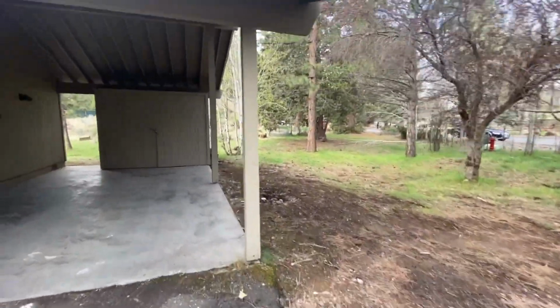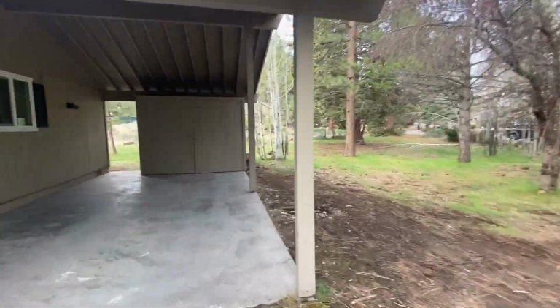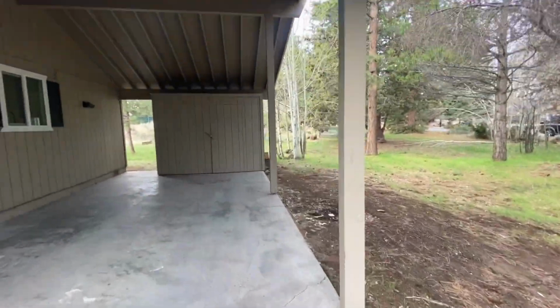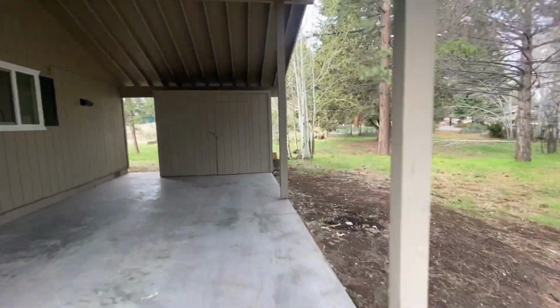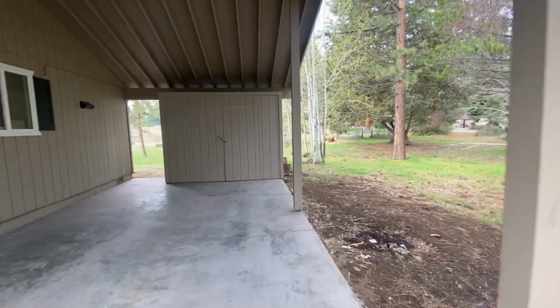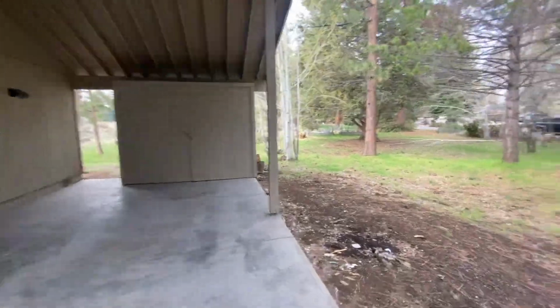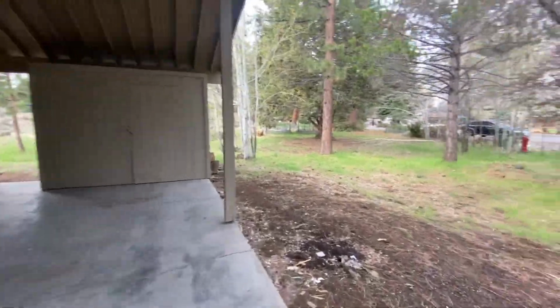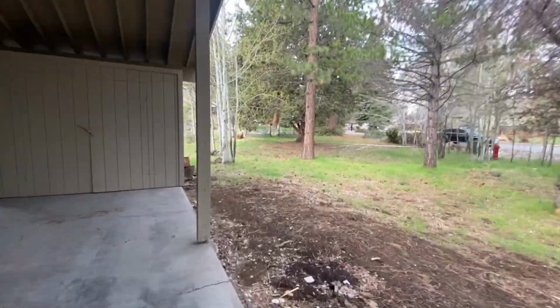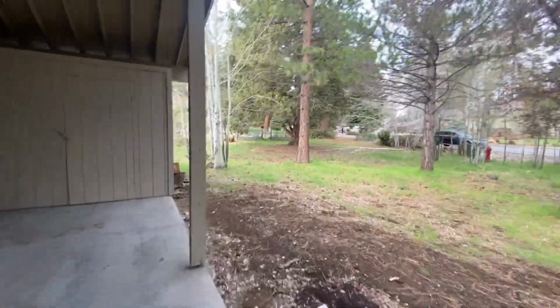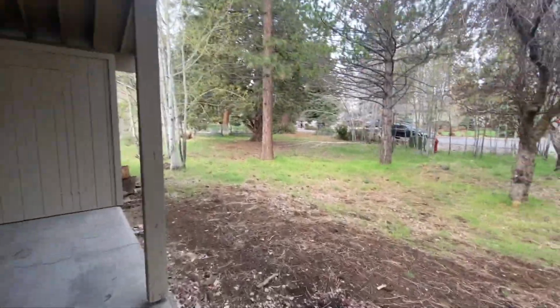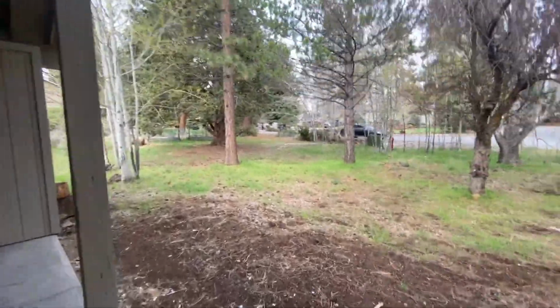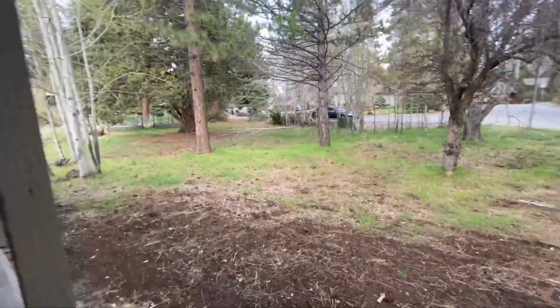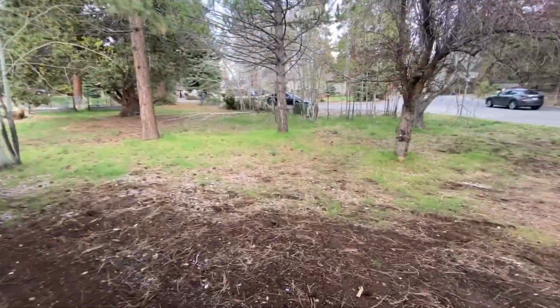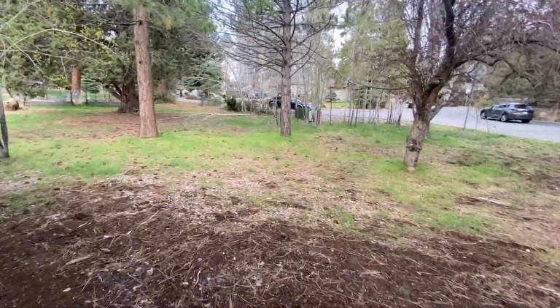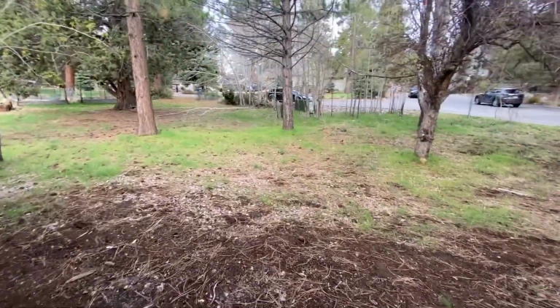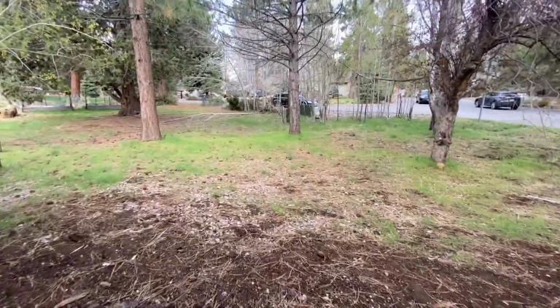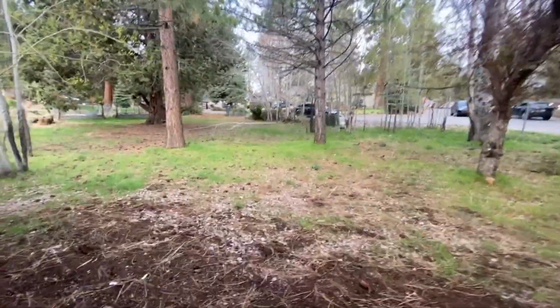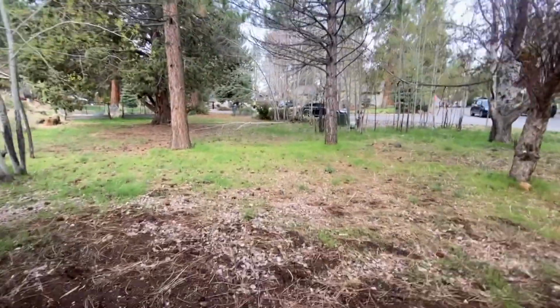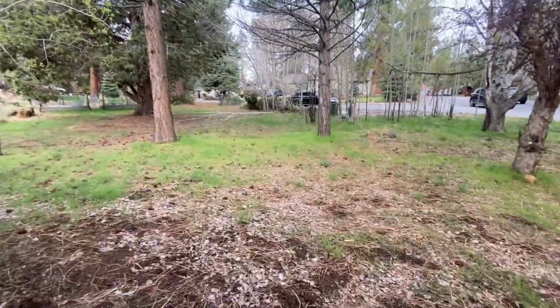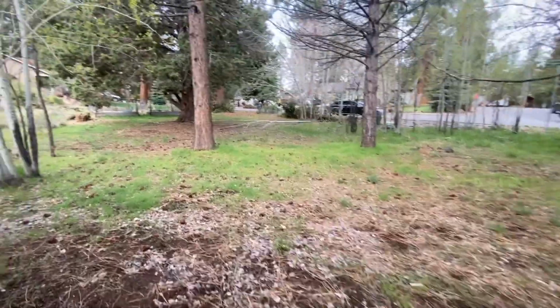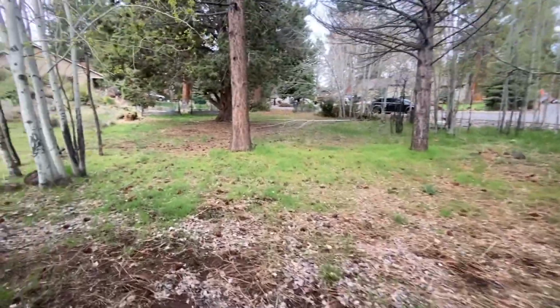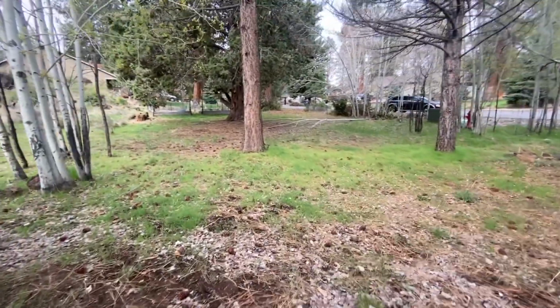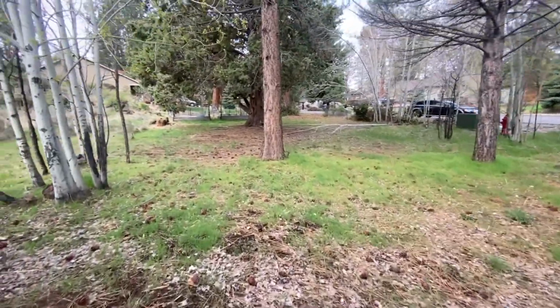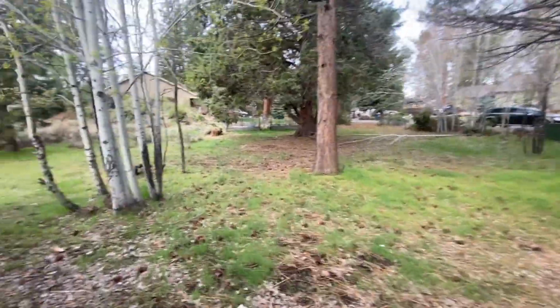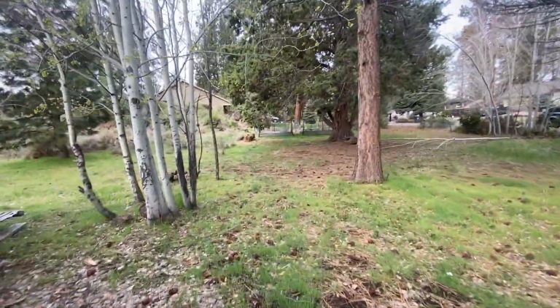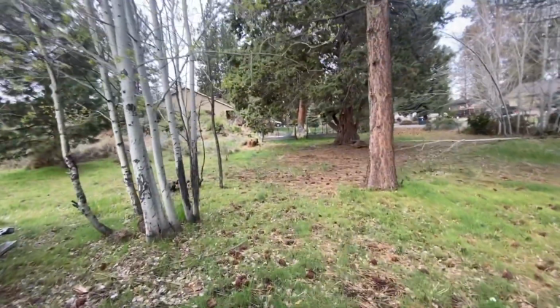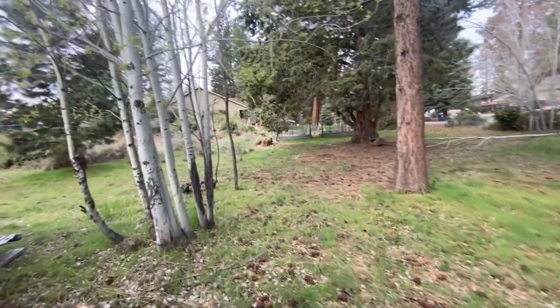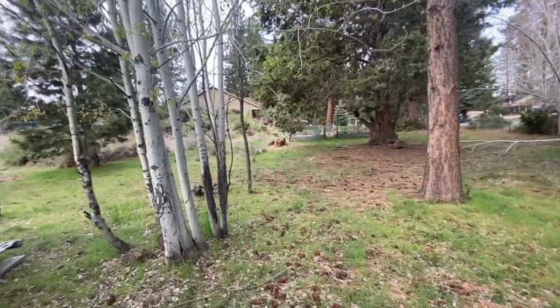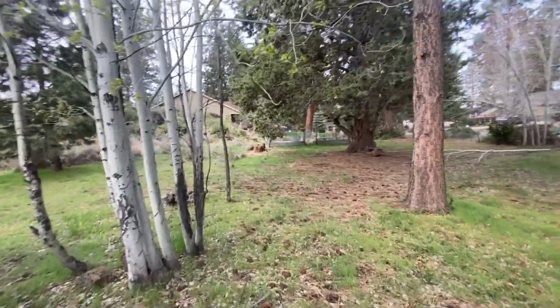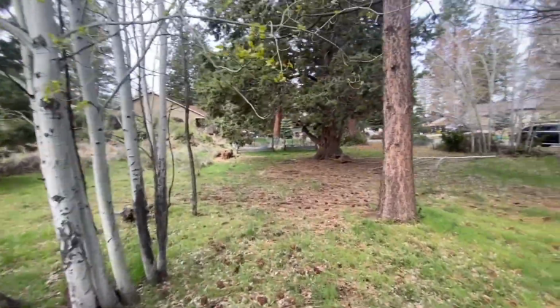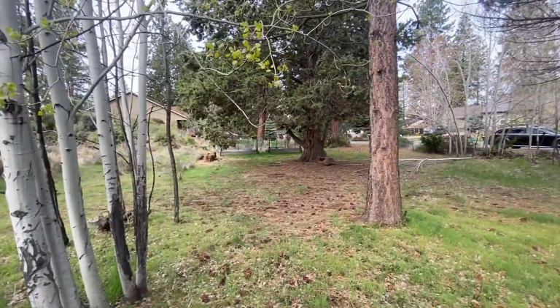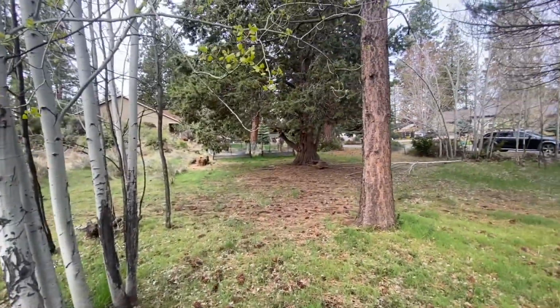Let's take a quick look around the house and then we'll go inside. It's a really nice lot. Just a few minutes ago, there was actually a herd of deer out here.